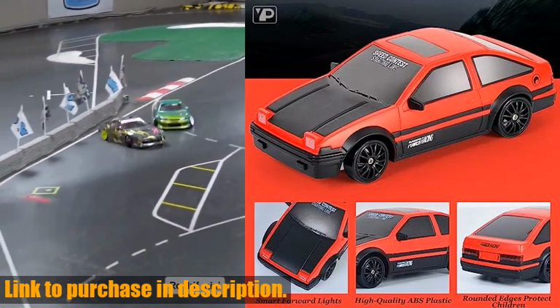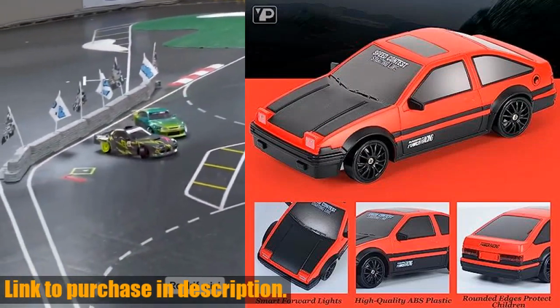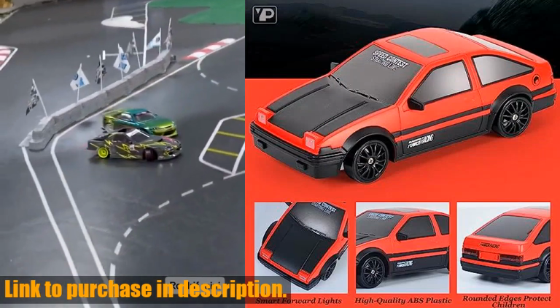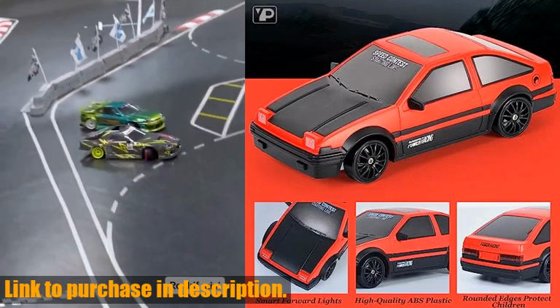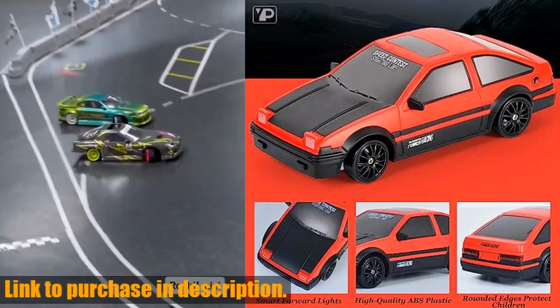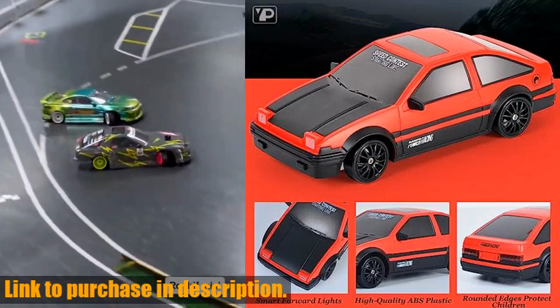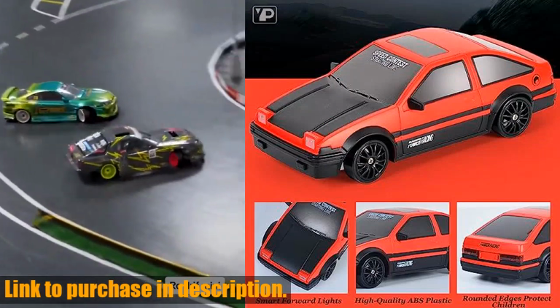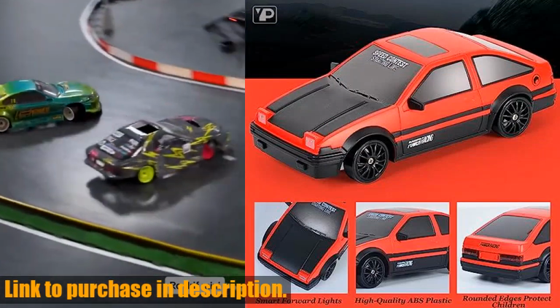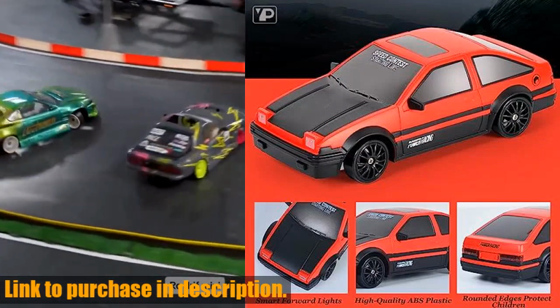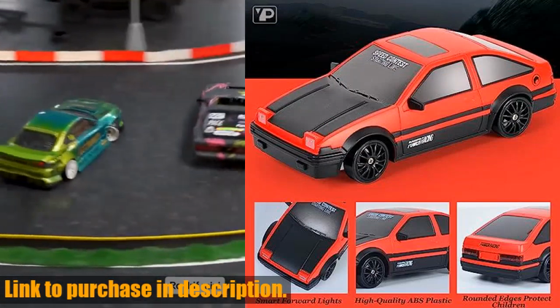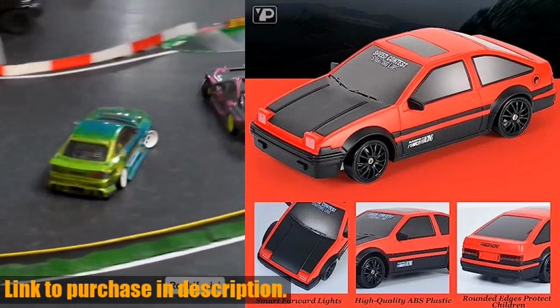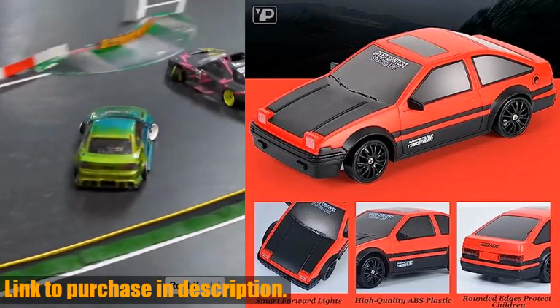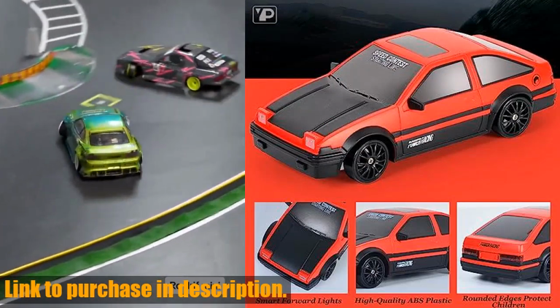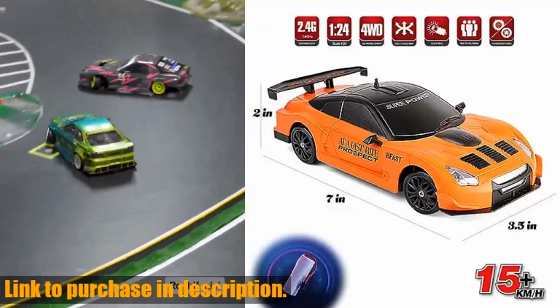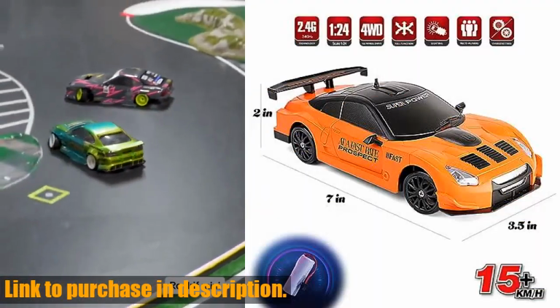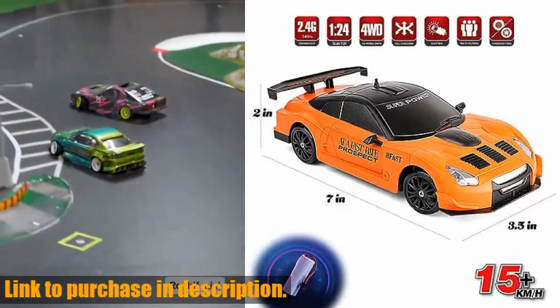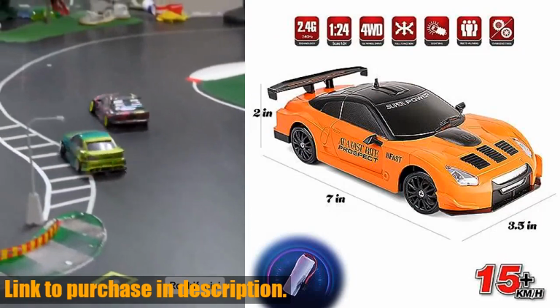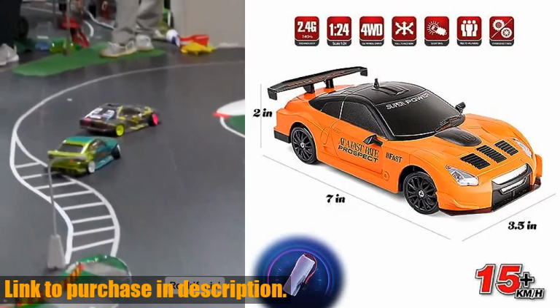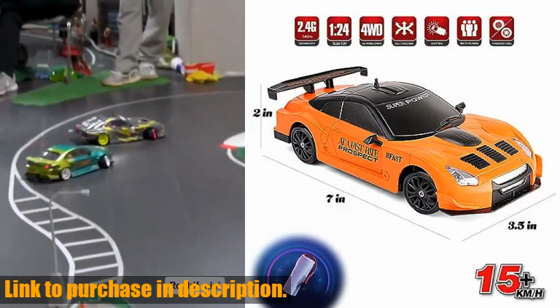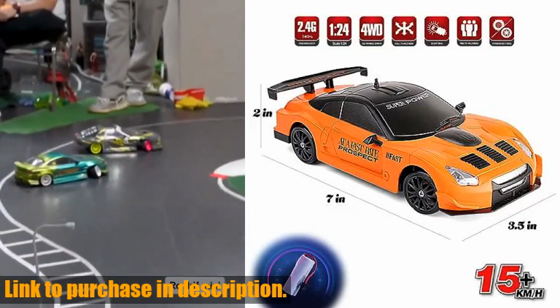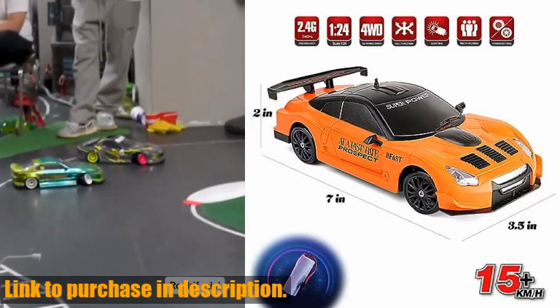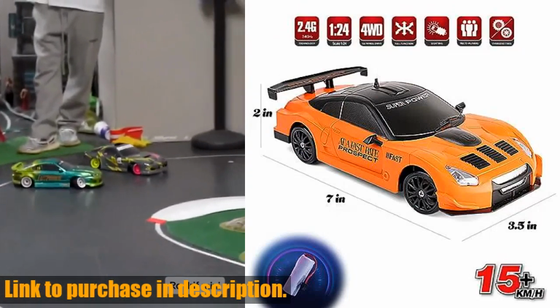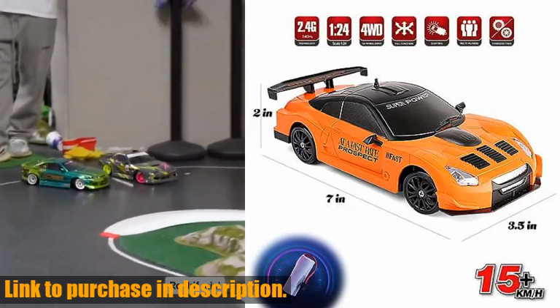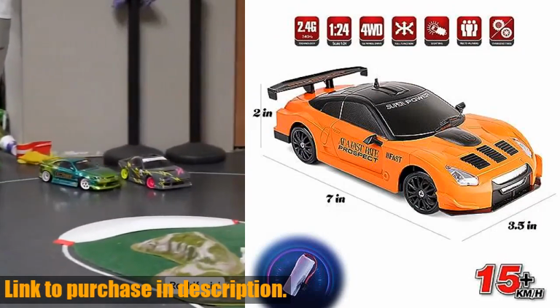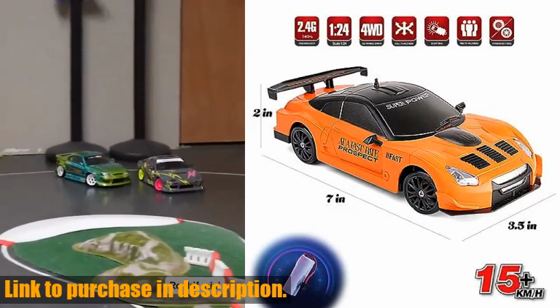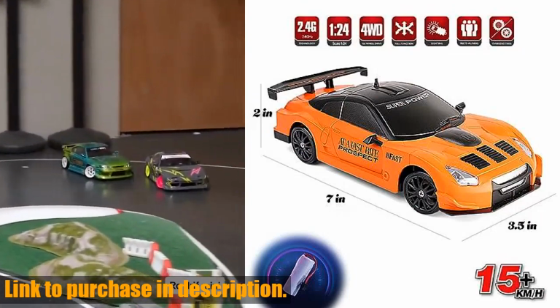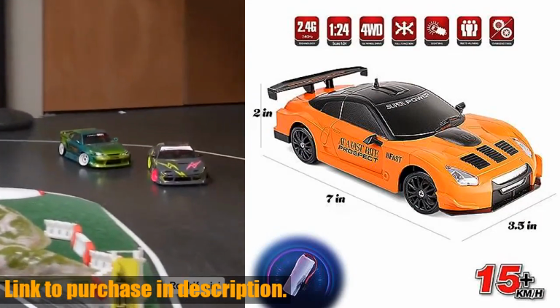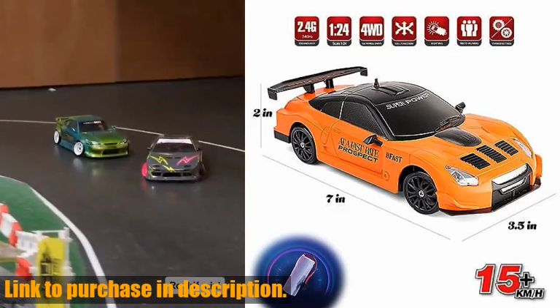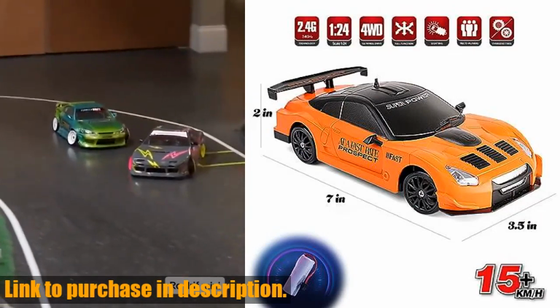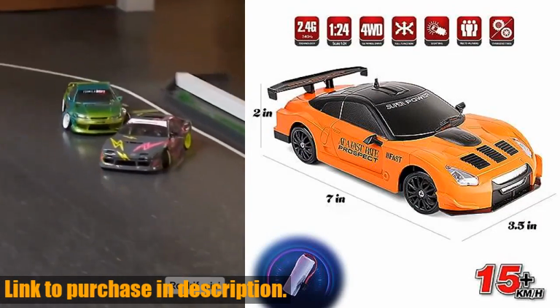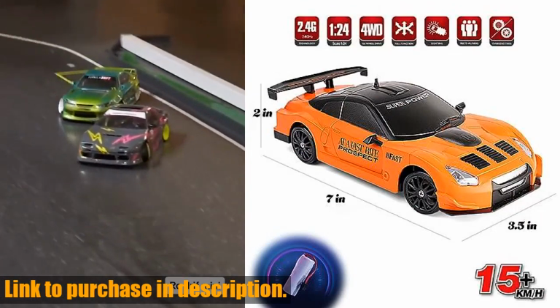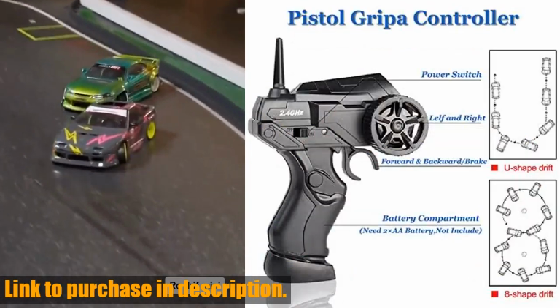This 1:24-scale RC car is powered by a strong motor, capable of reaching speeds of up to 15 km per hour, giving you a thrilling drift experience.